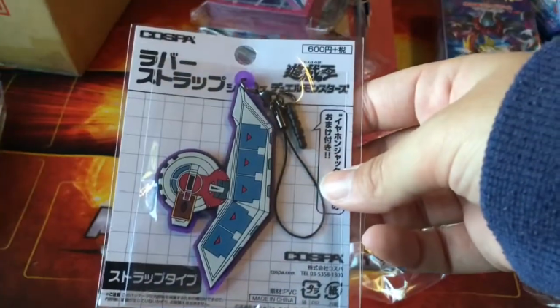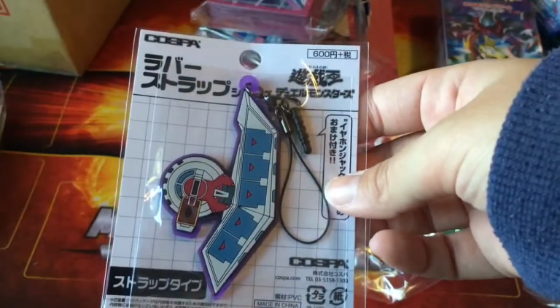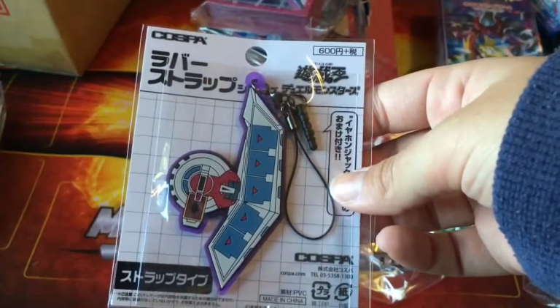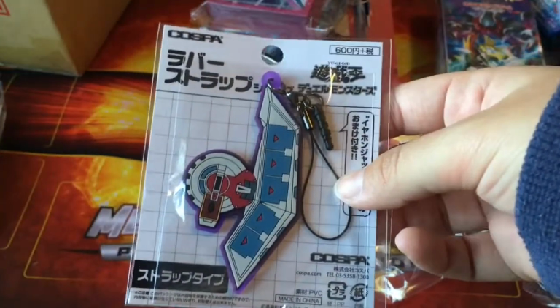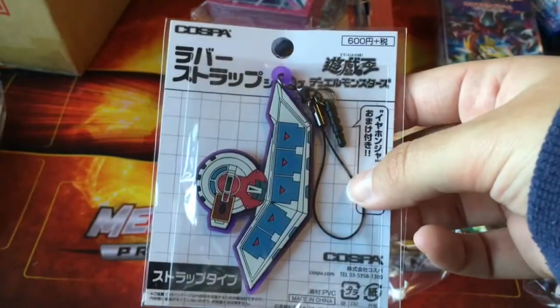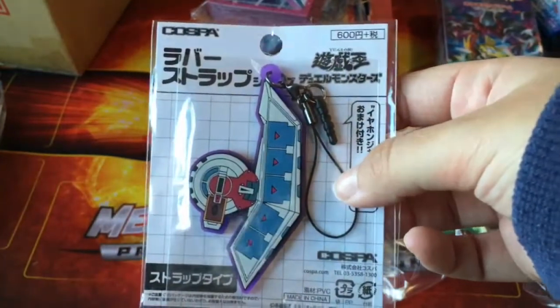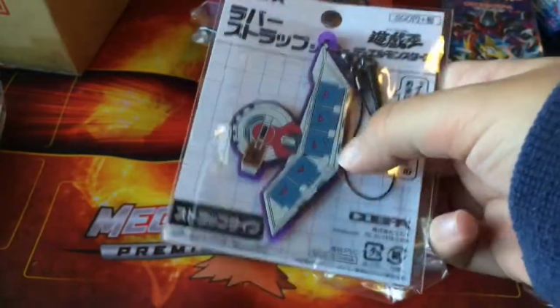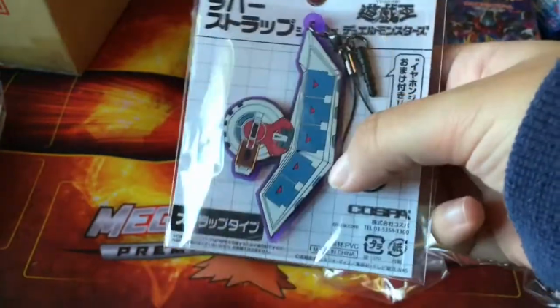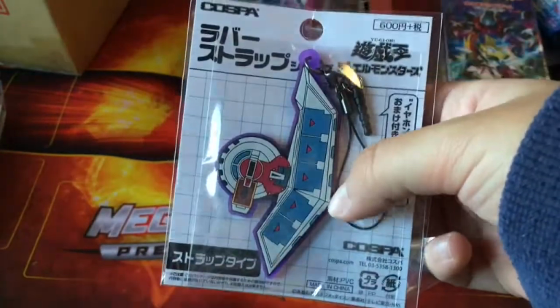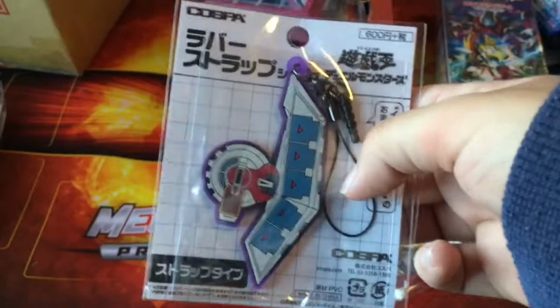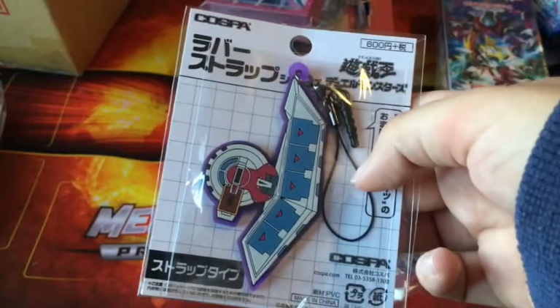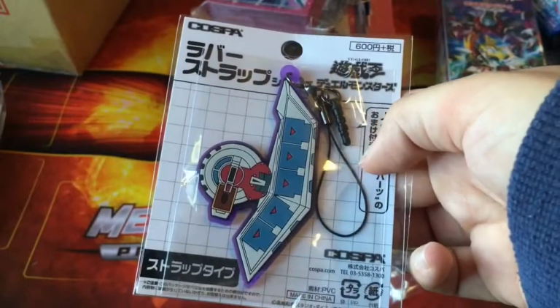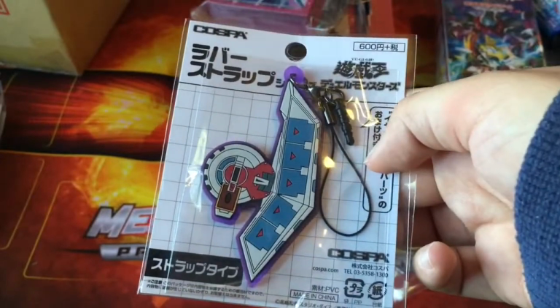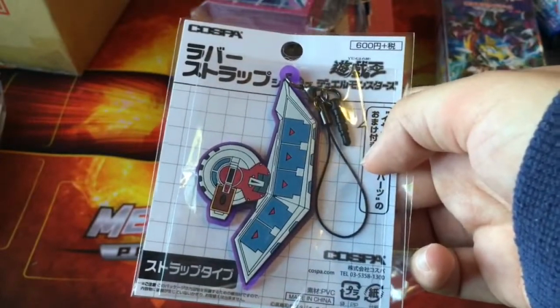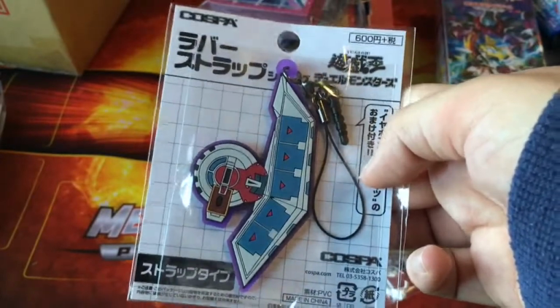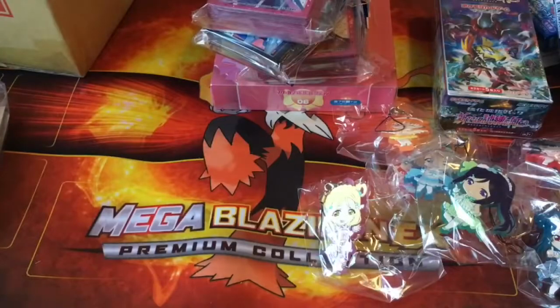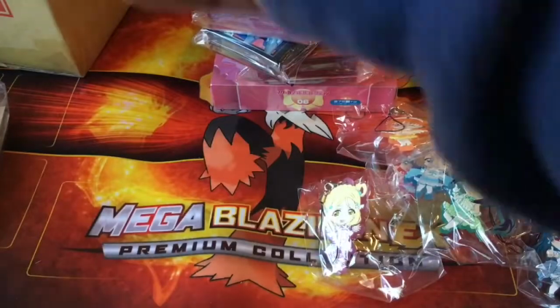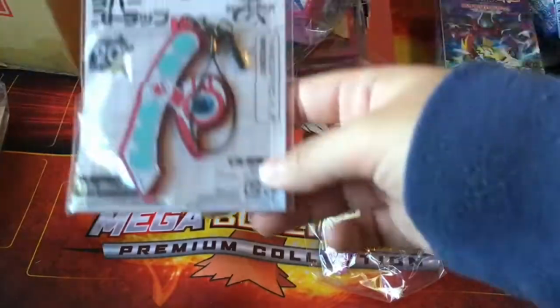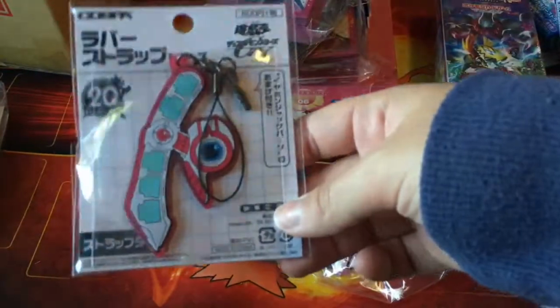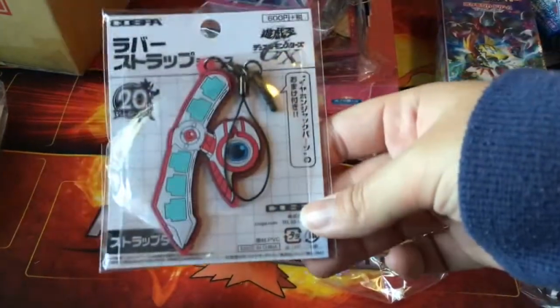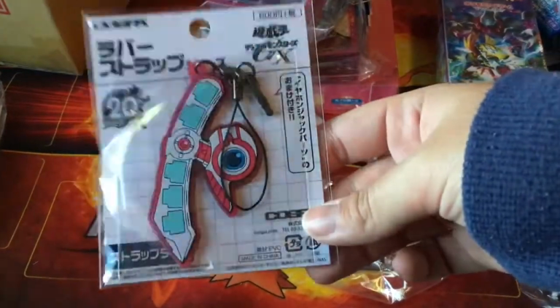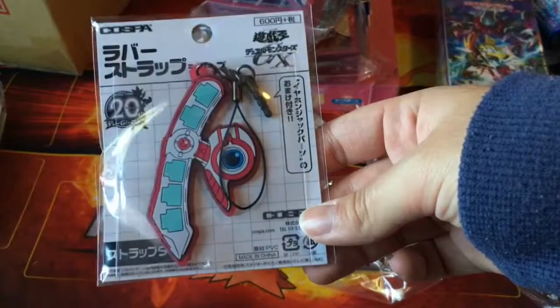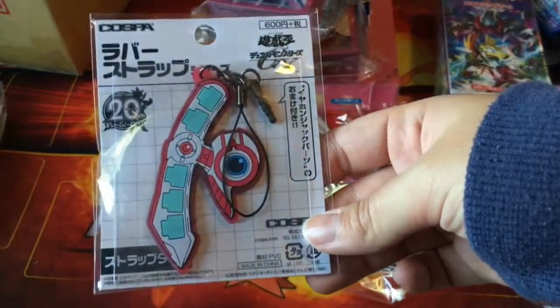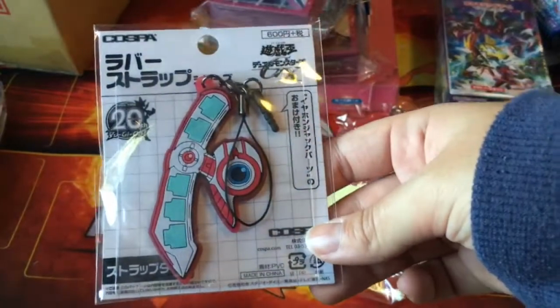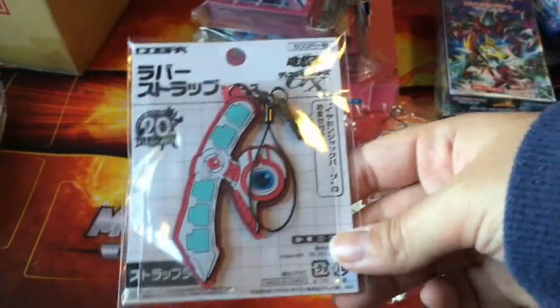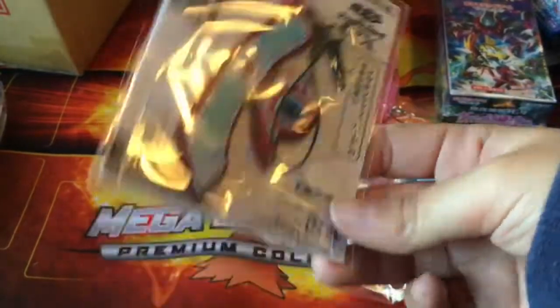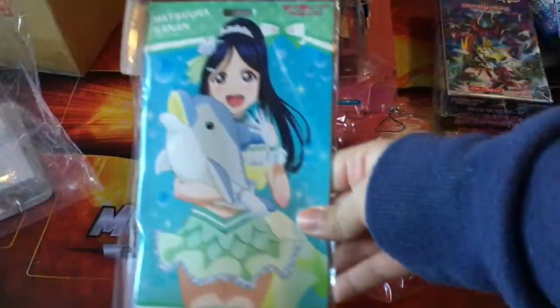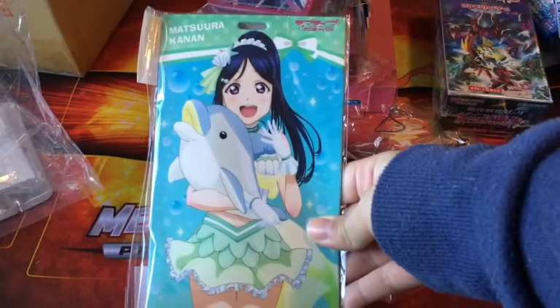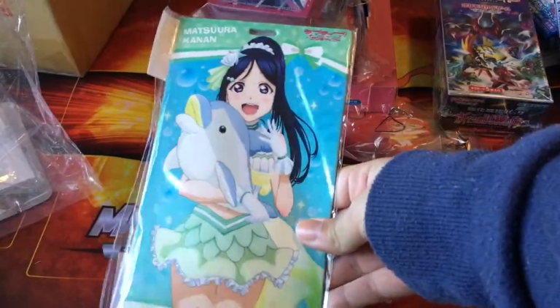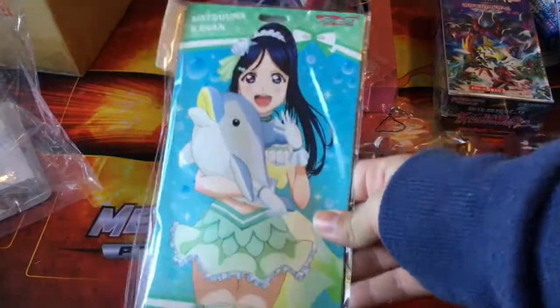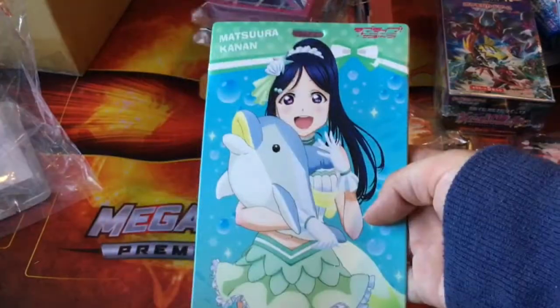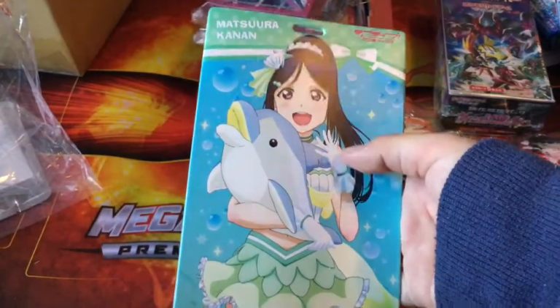I also bought a Yu-Gi-Oh dual disc keychain. It's got a purple outline — I wasn't expecting it to be purple, but that is cool. I also bought the Yu-Gi-Oh GX dual disc keychain, because why the hell not.